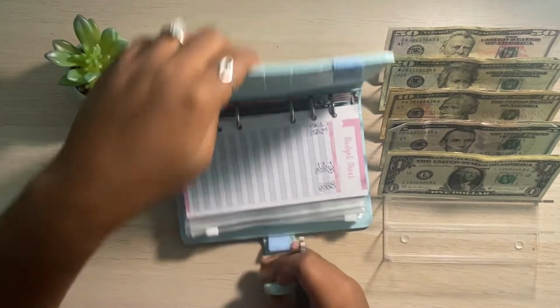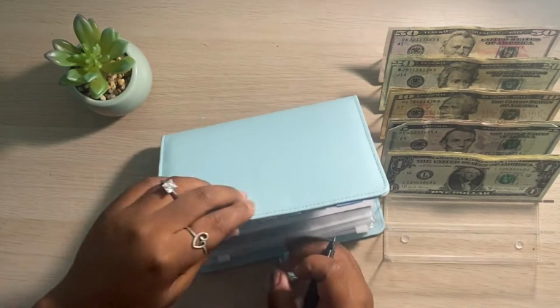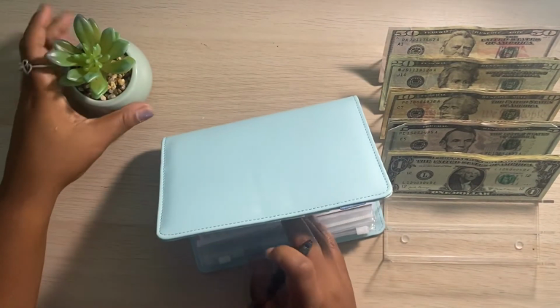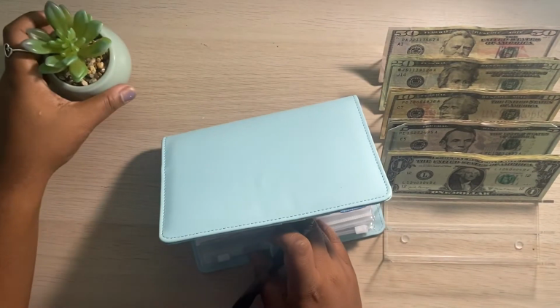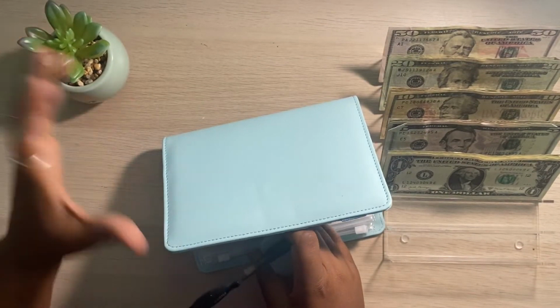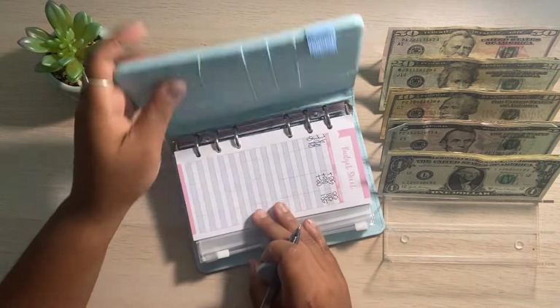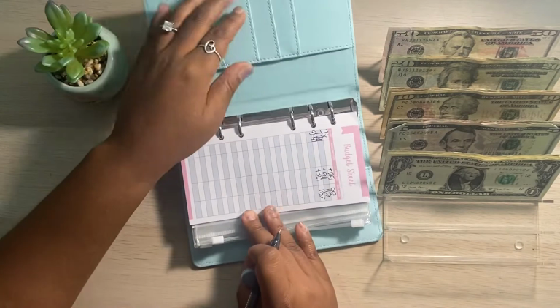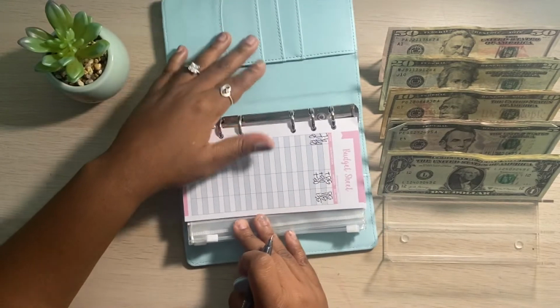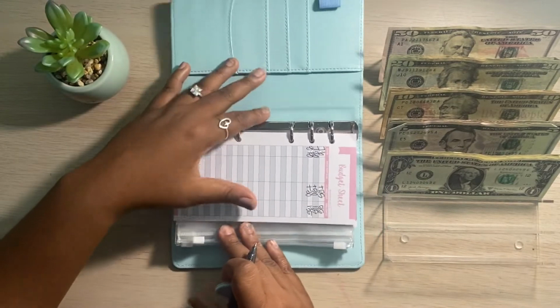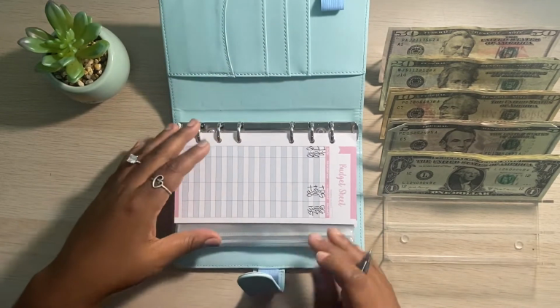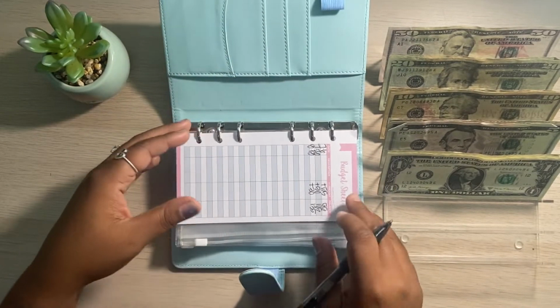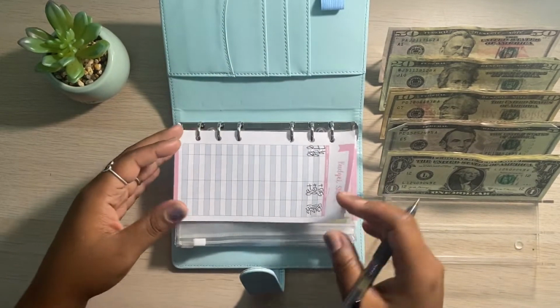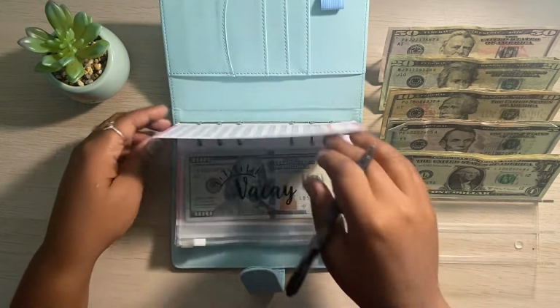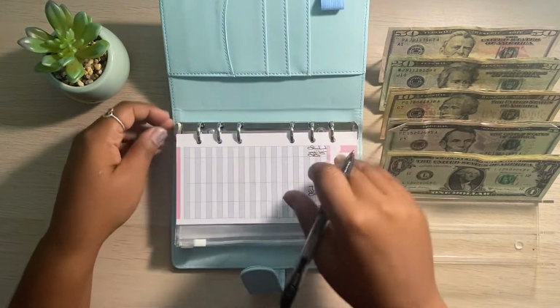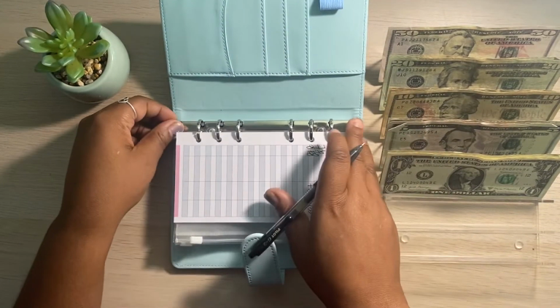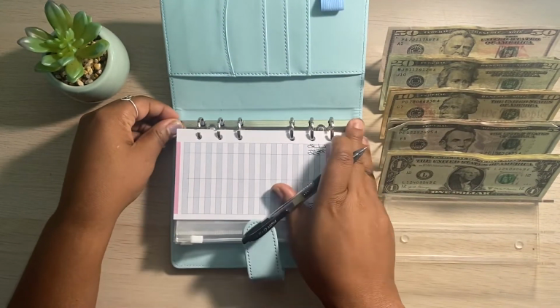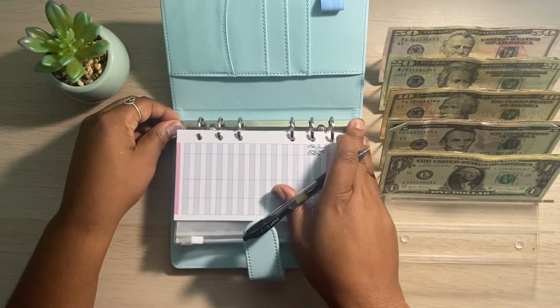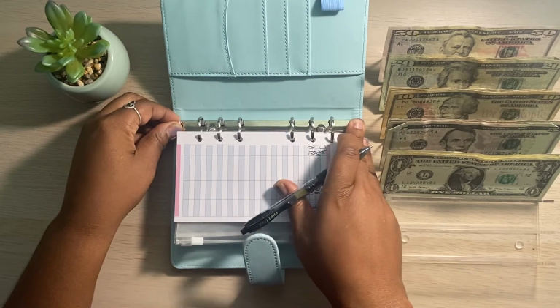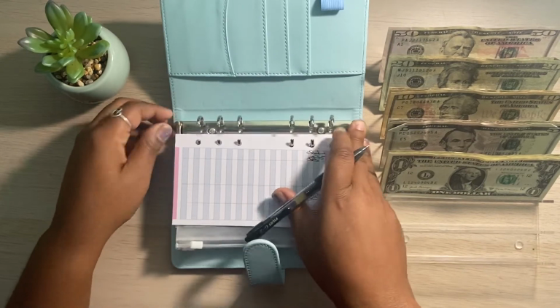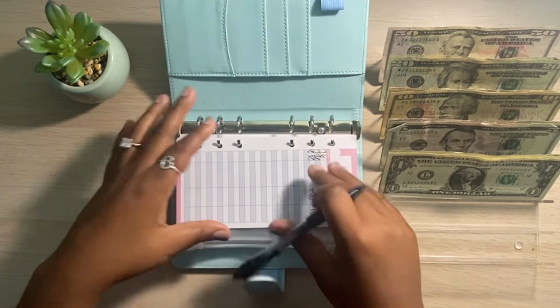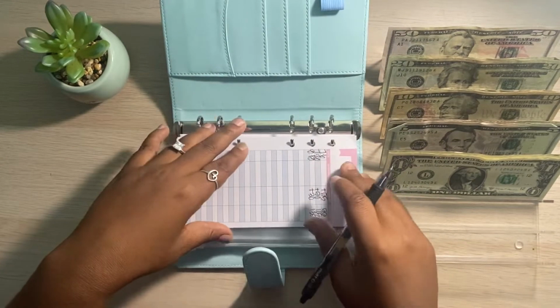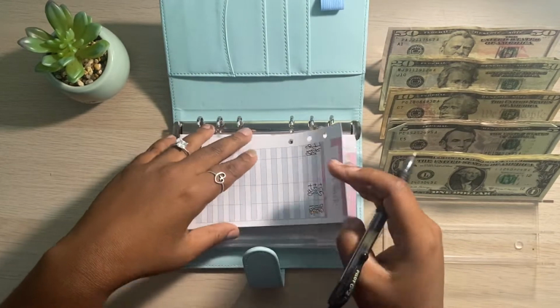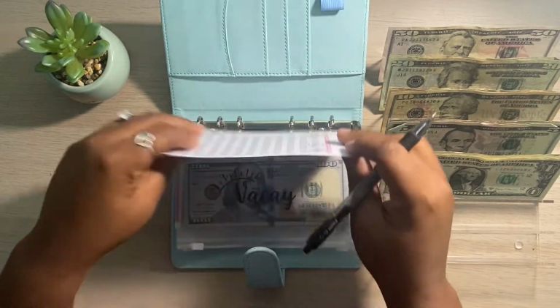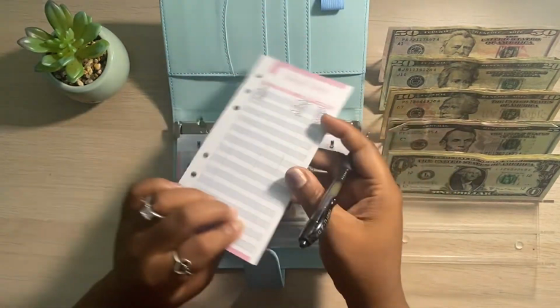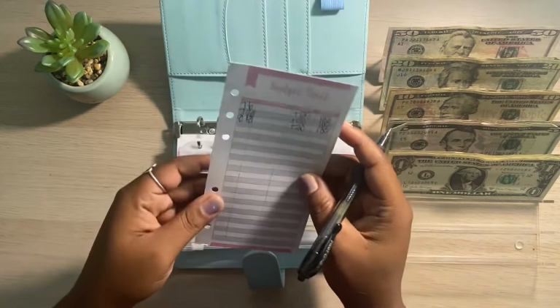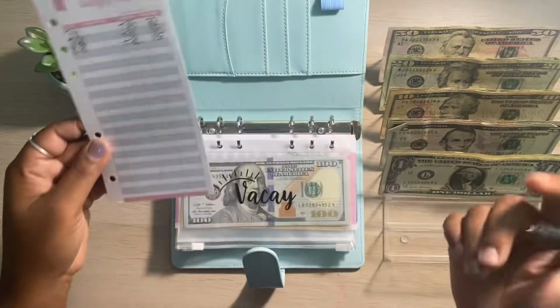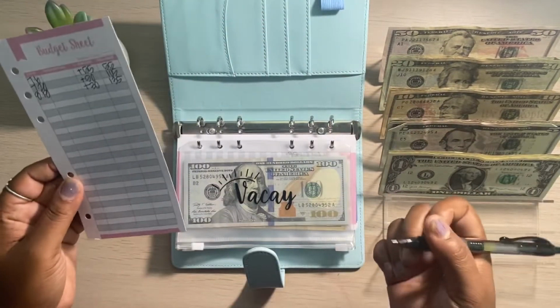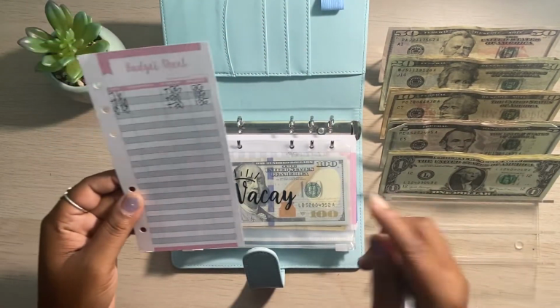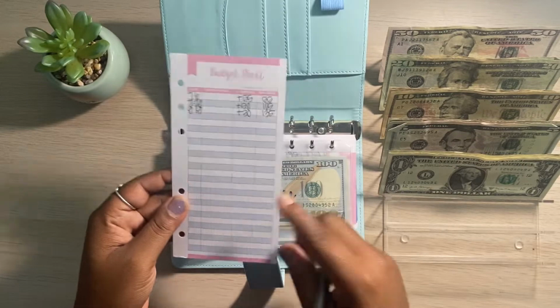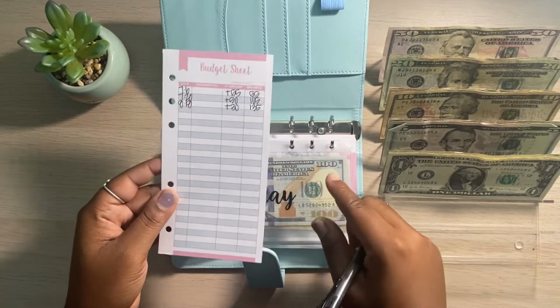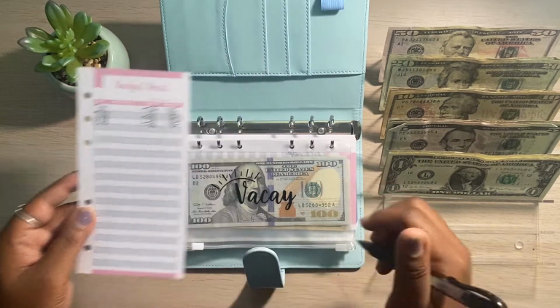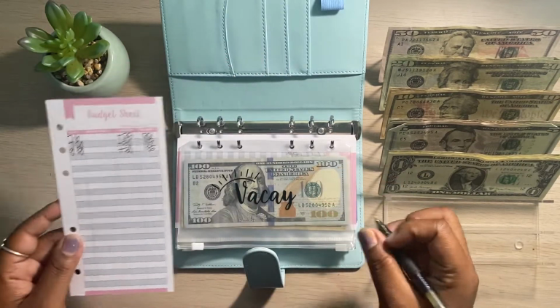When I do my sinking funds update, I do also have a tracker that I like to keep track of how much money is going in and out and where I'm spending the money as well.